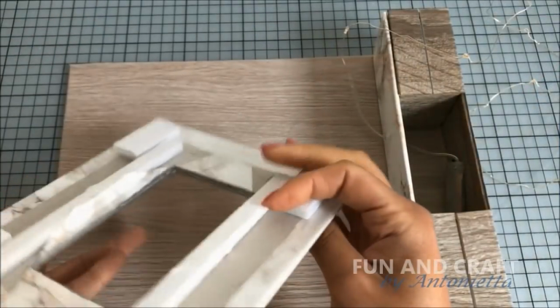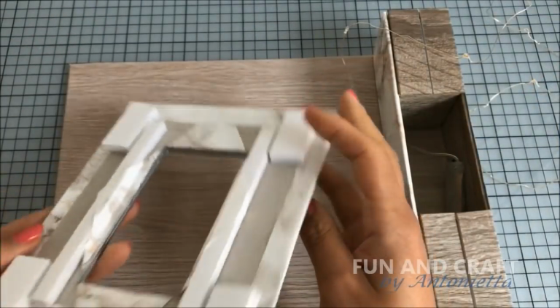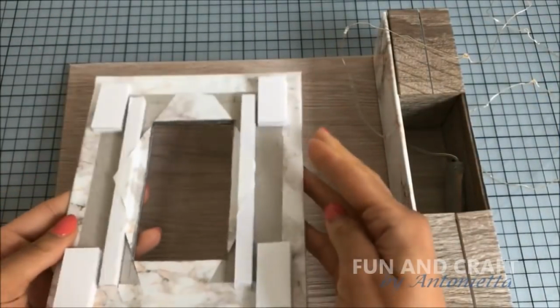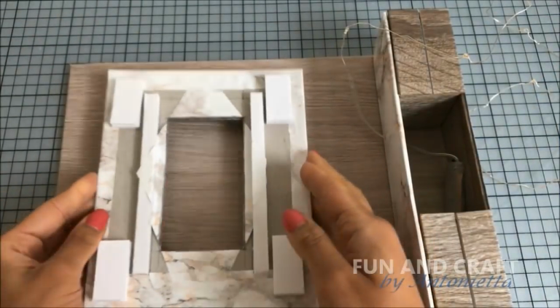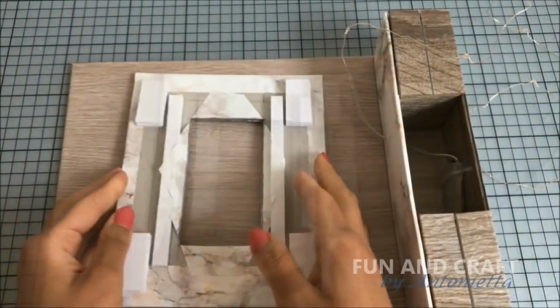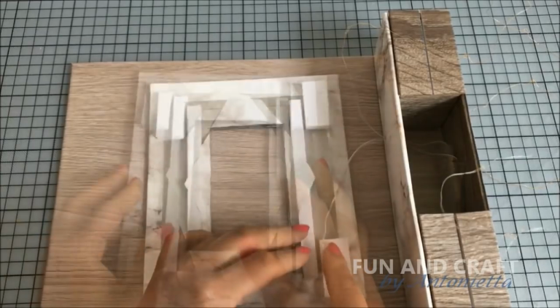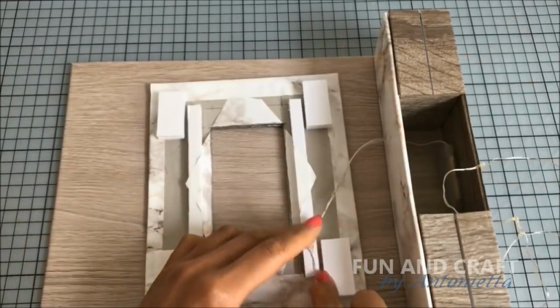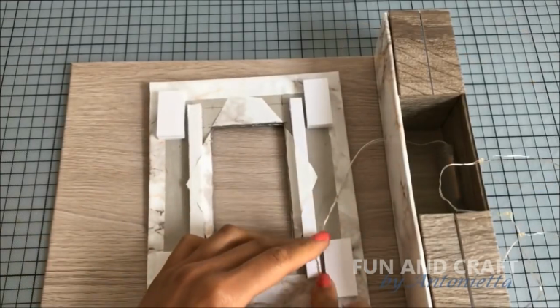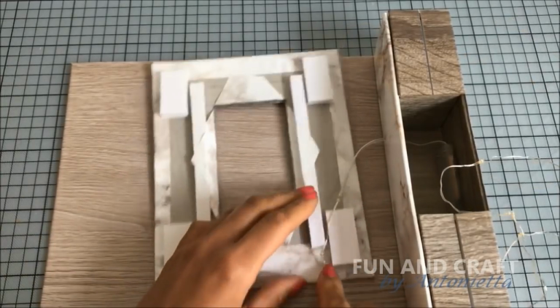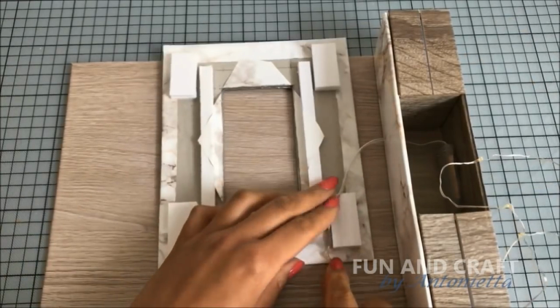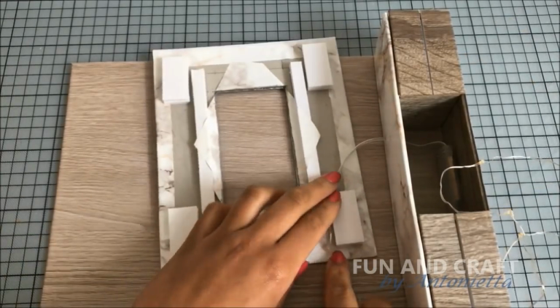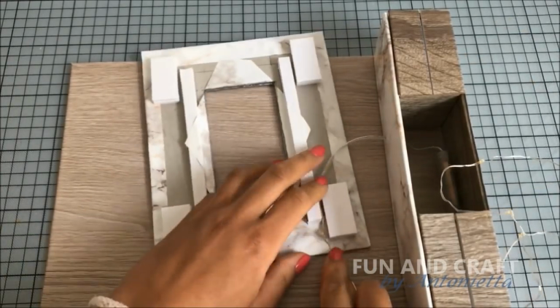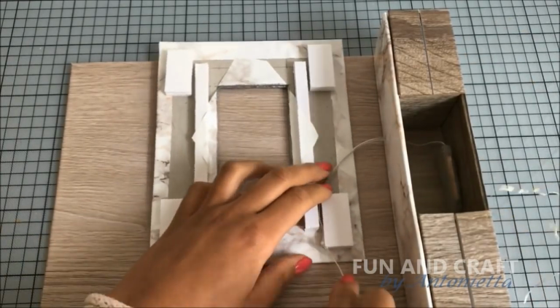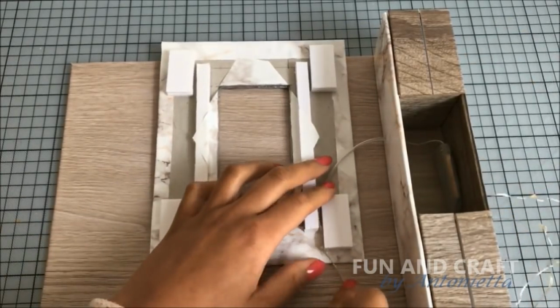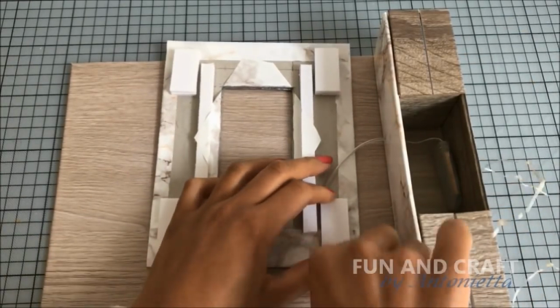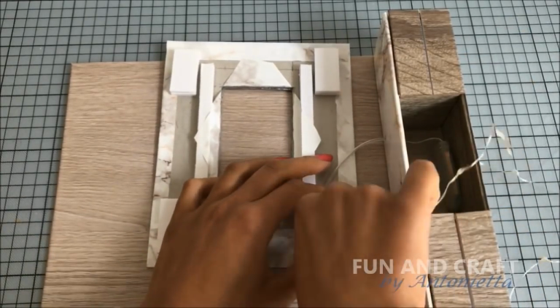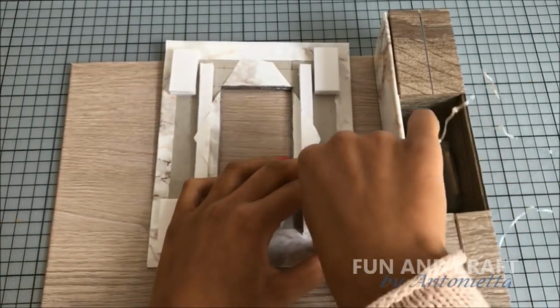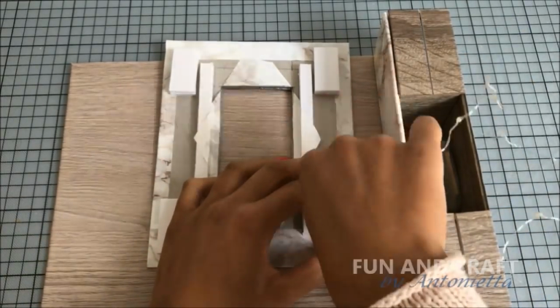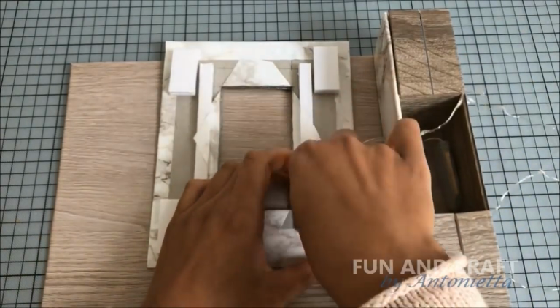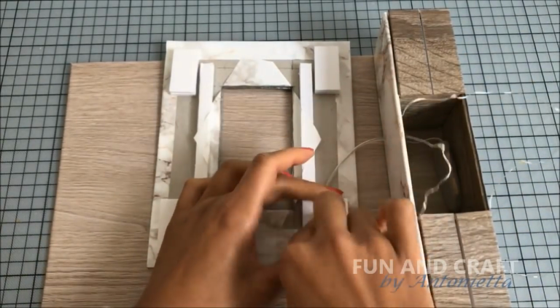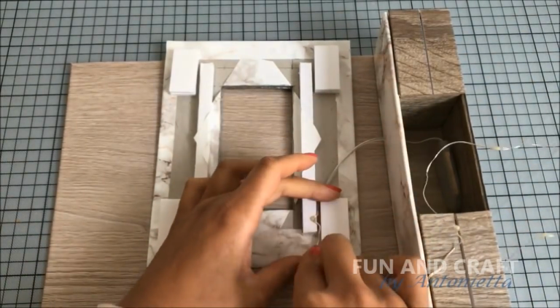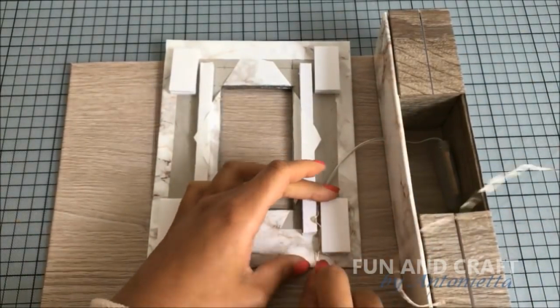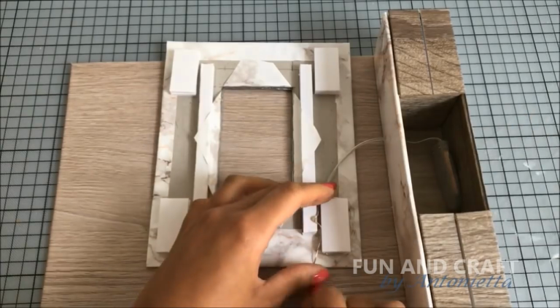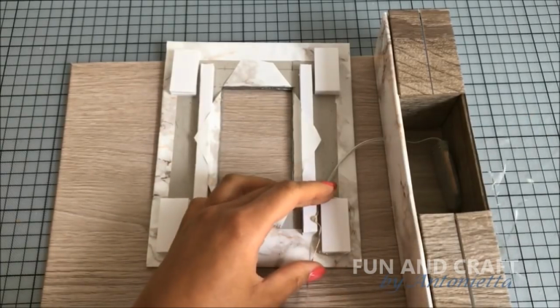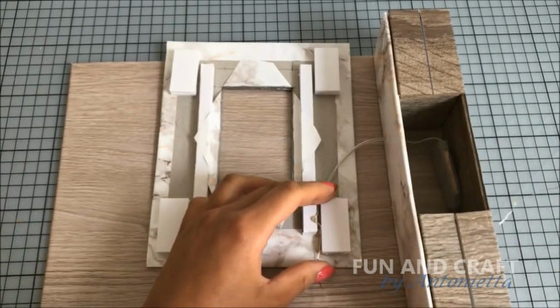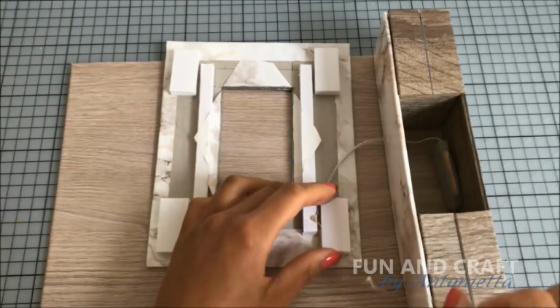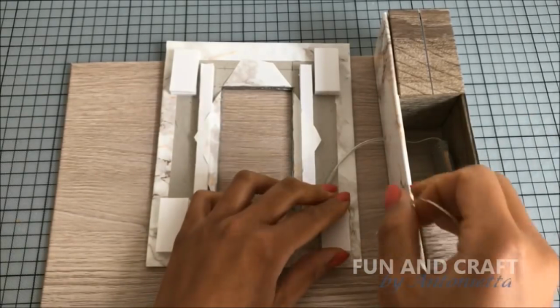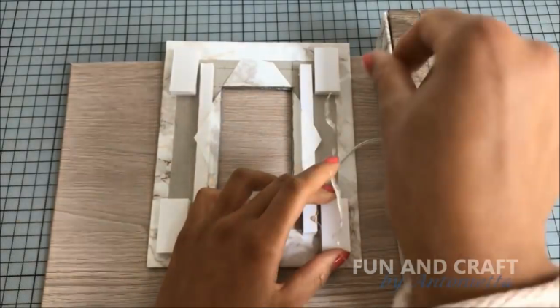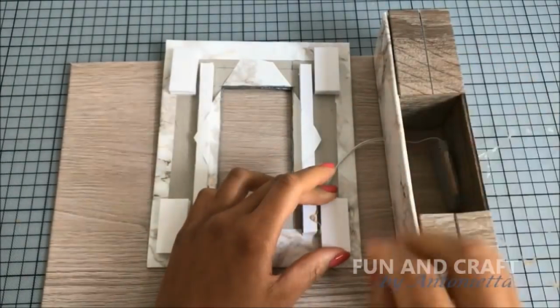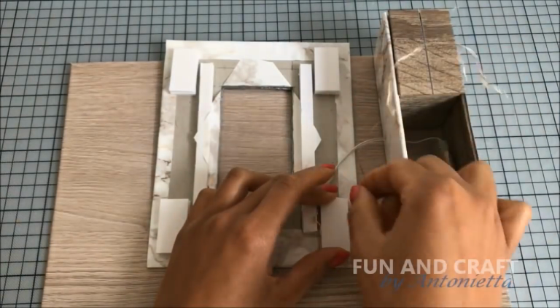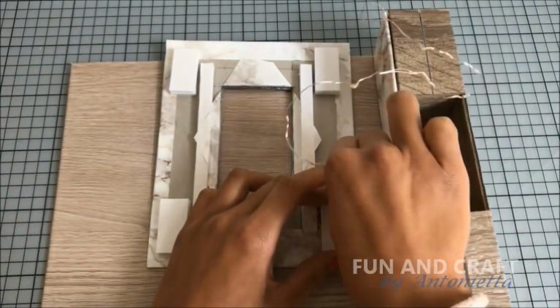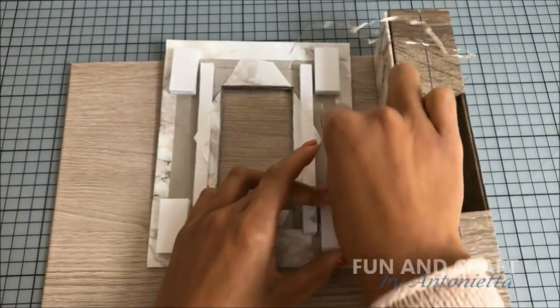Now turn it around and place the fairy lights on top. I find it easier to carefully wrap them around the rectangles in the corners, but you can also use tape to hold them in place.